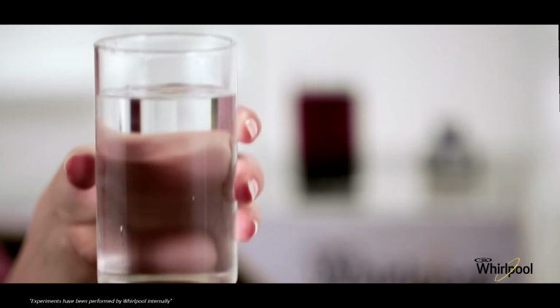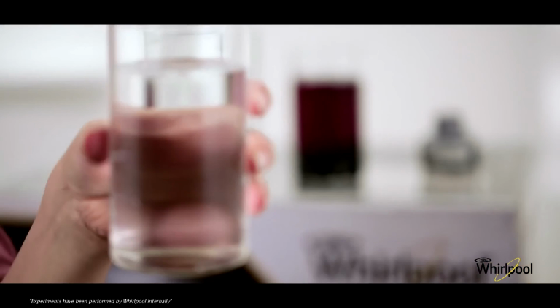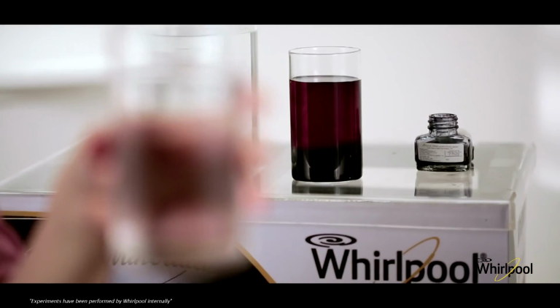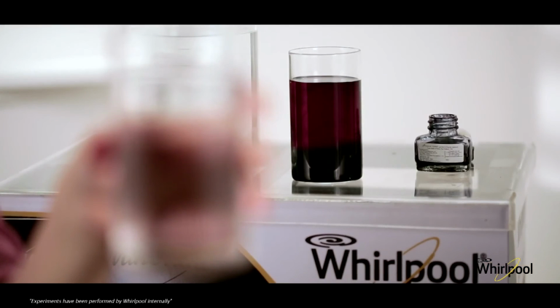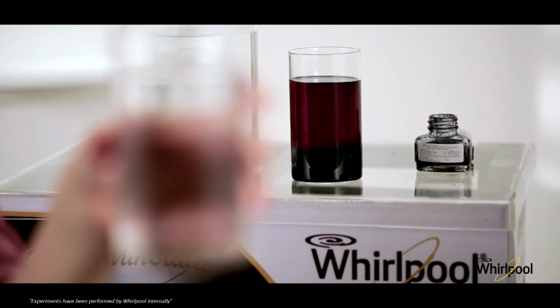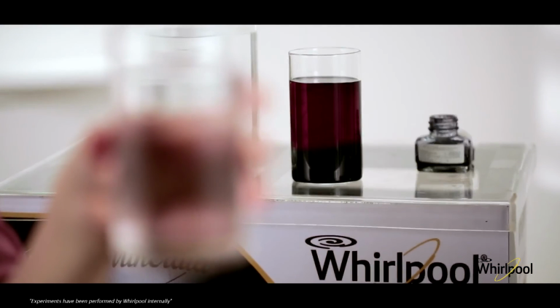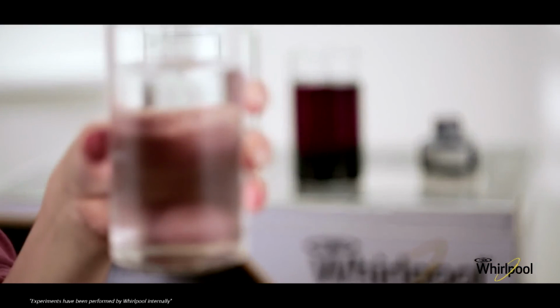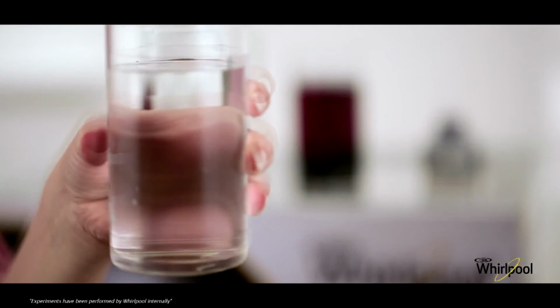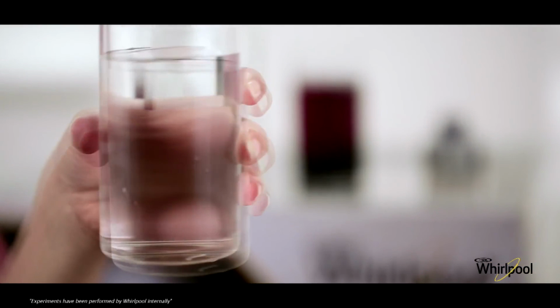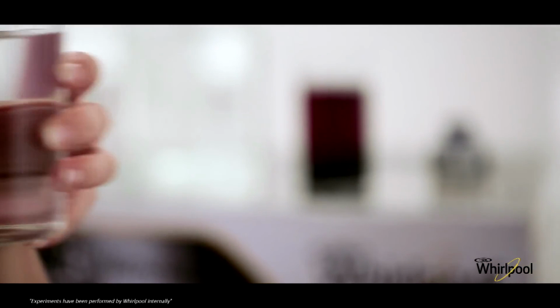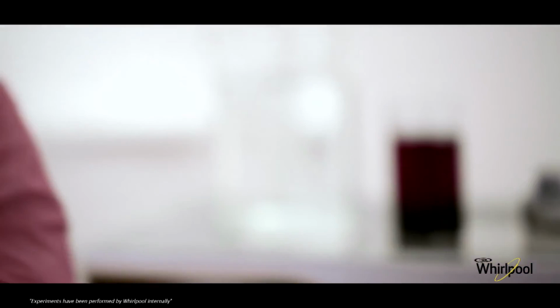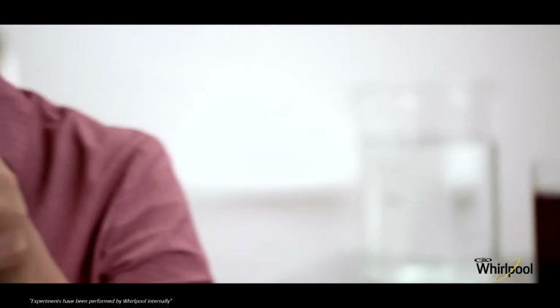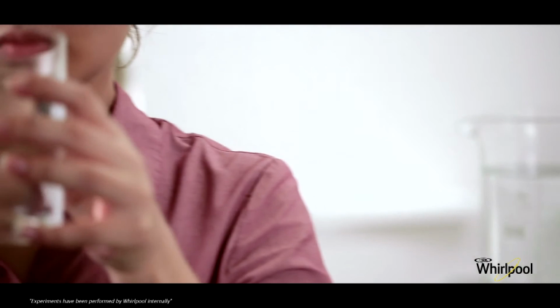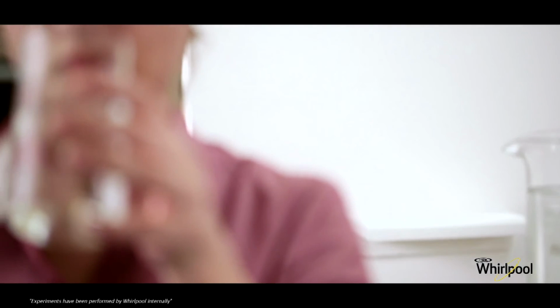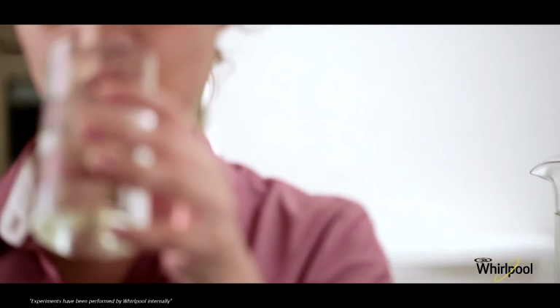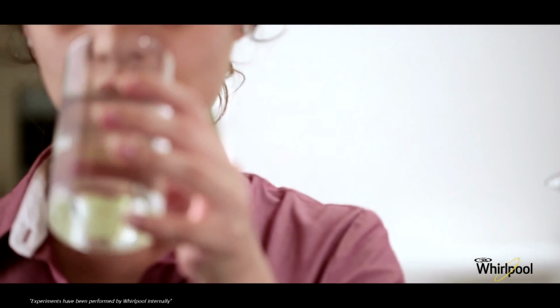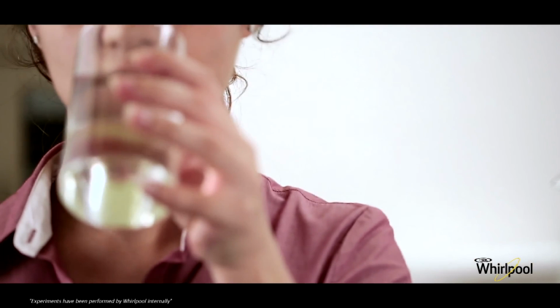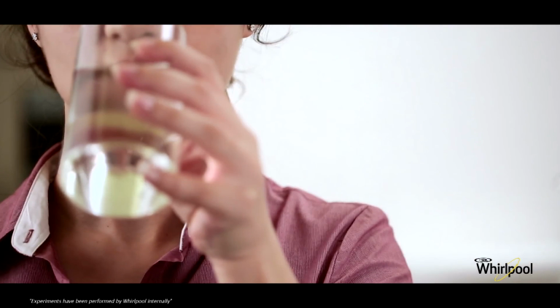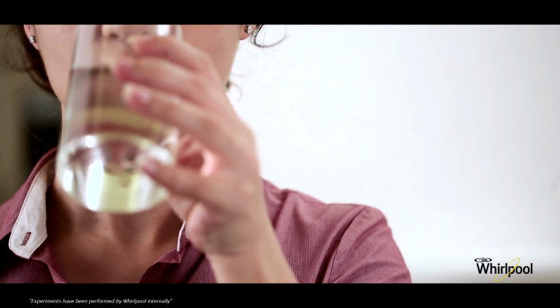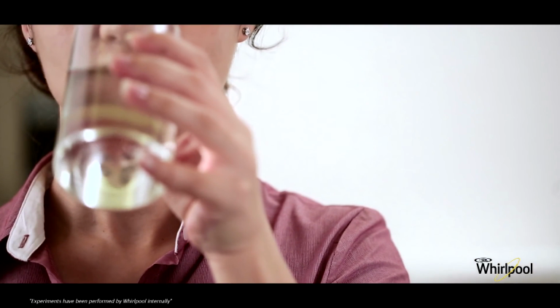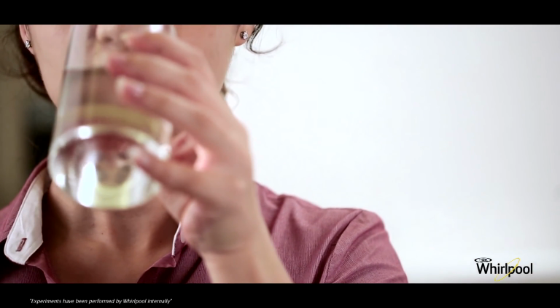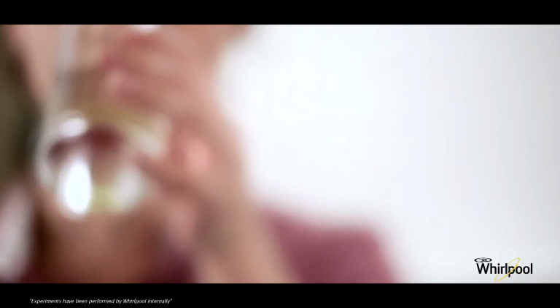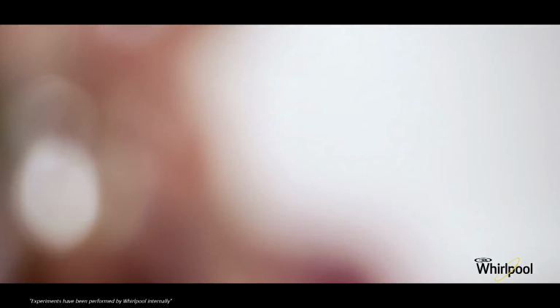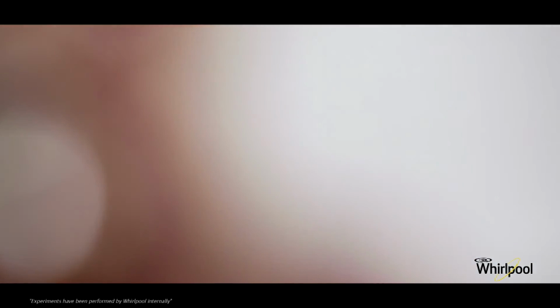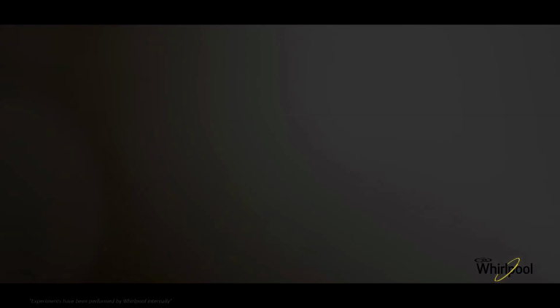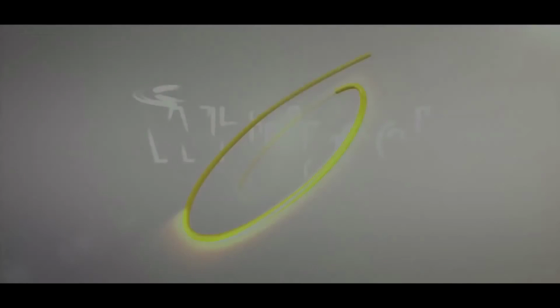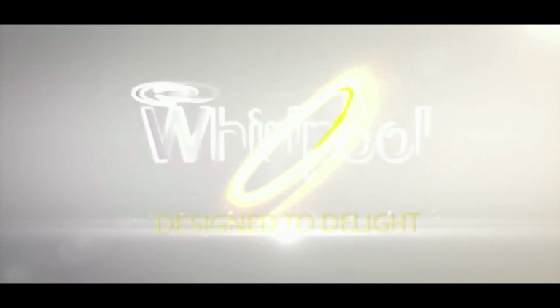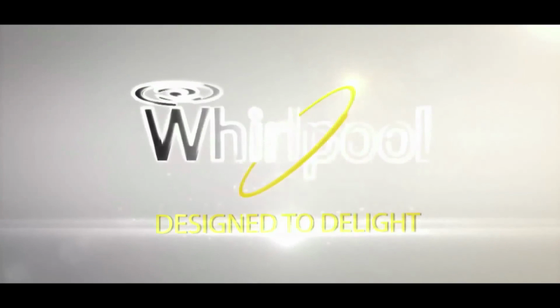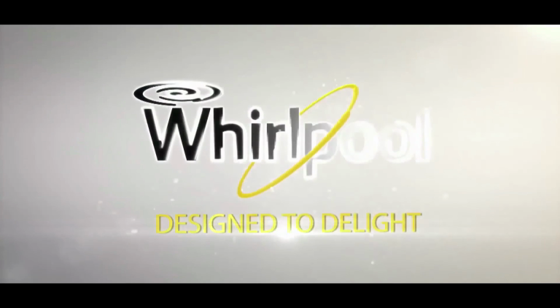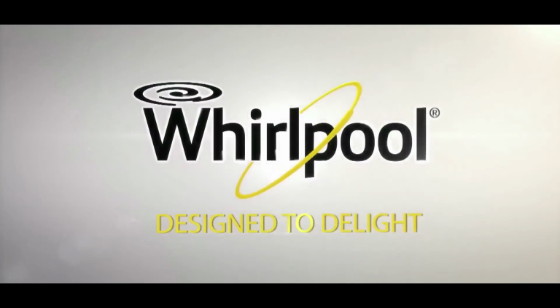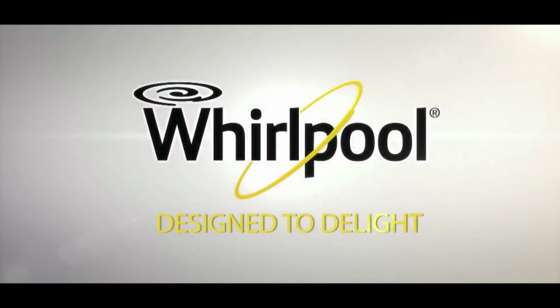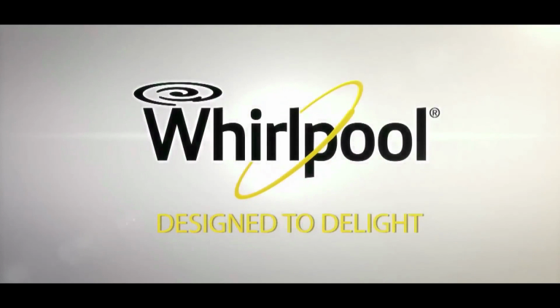Here it is — absolutely crystal clear and healthy water. Whirlpool: designed to delight.